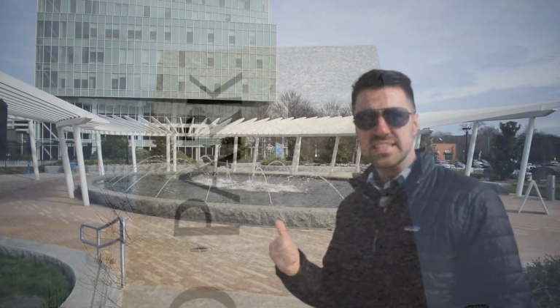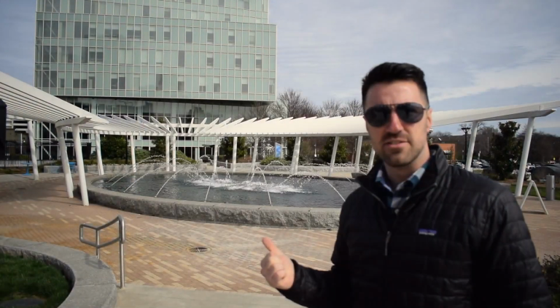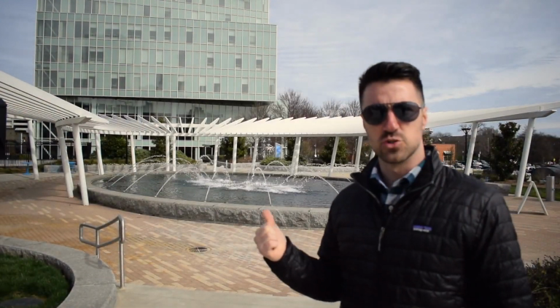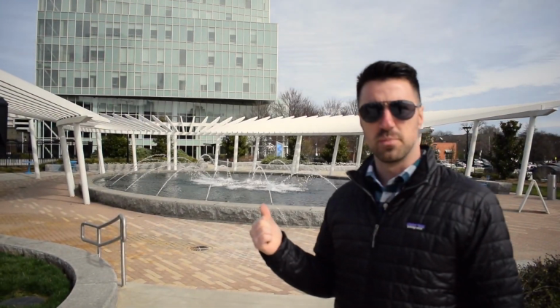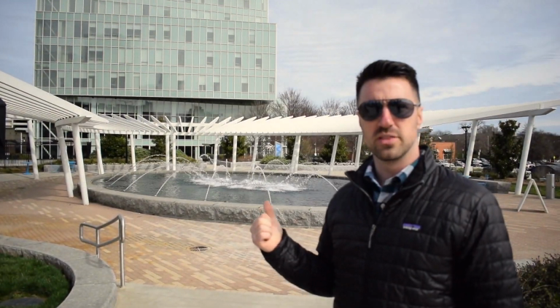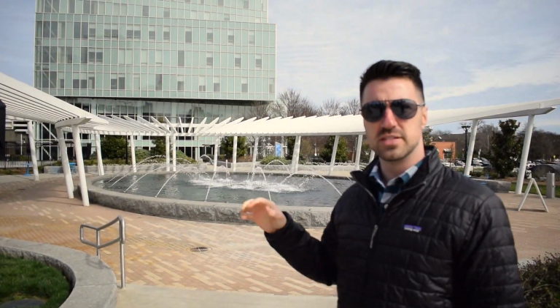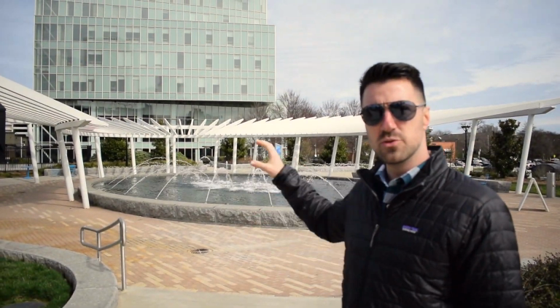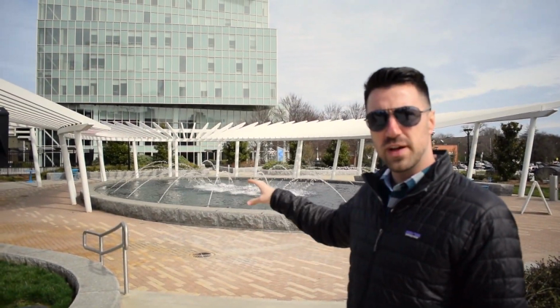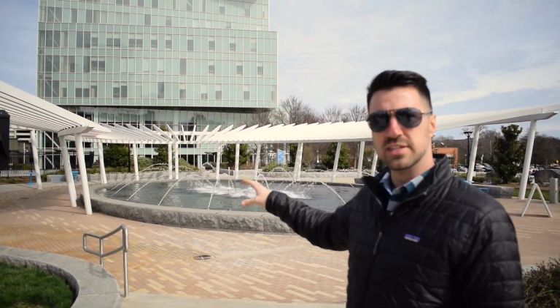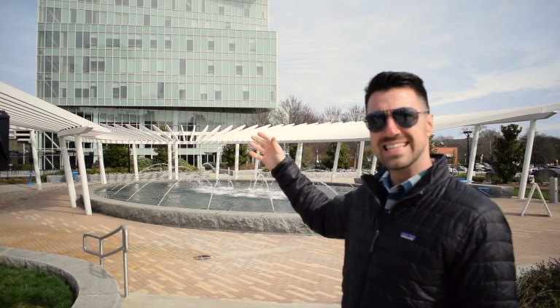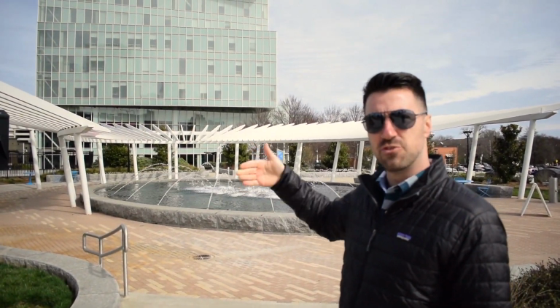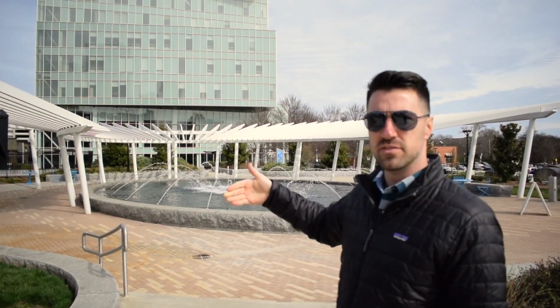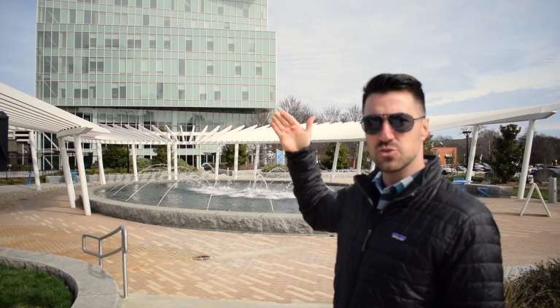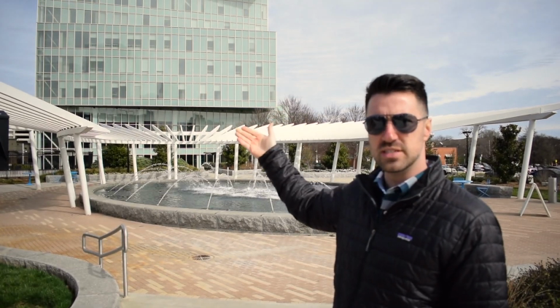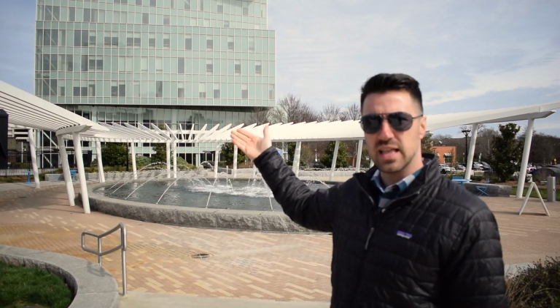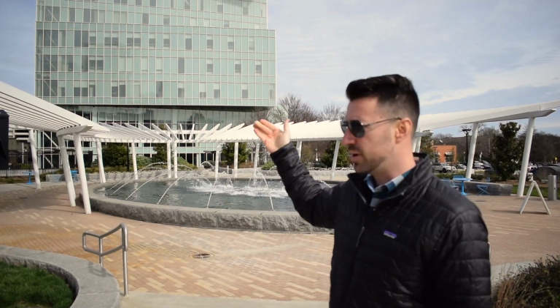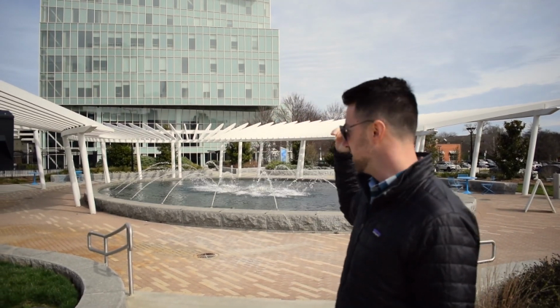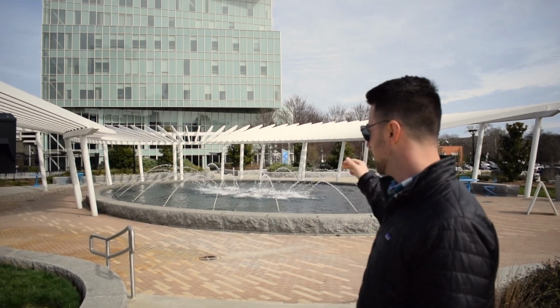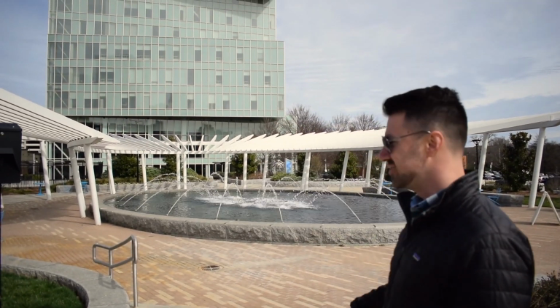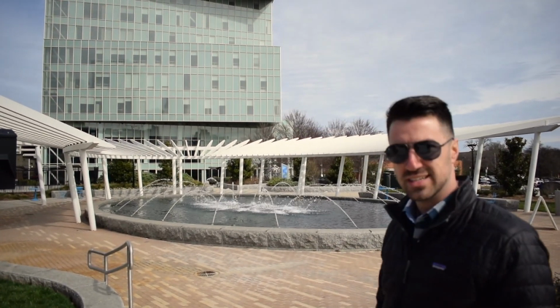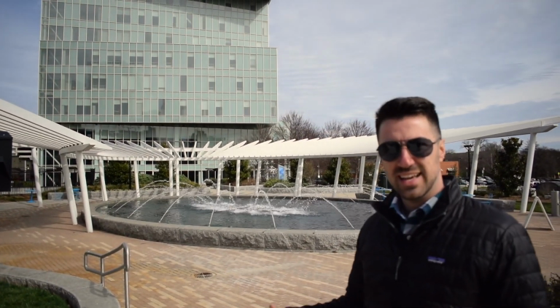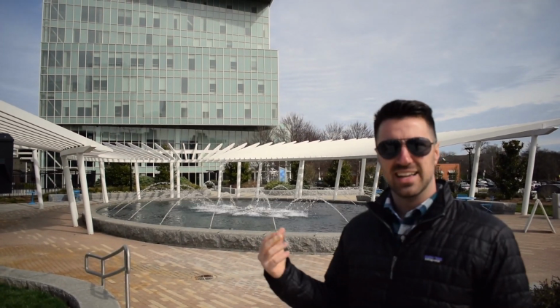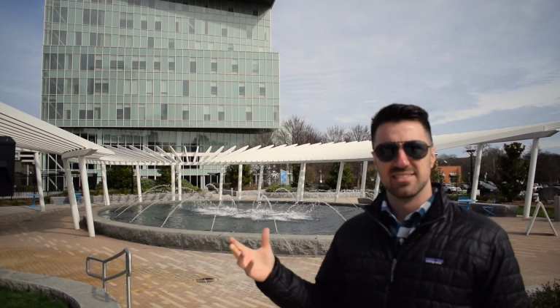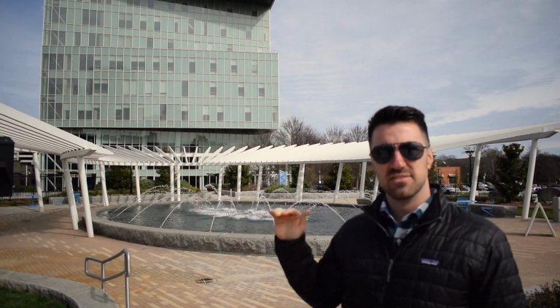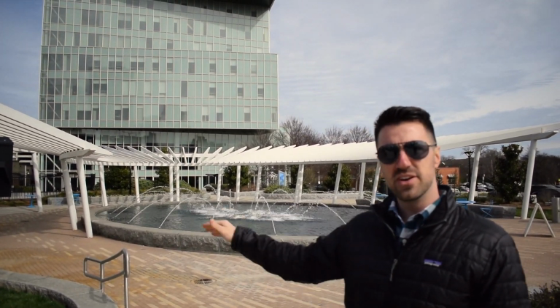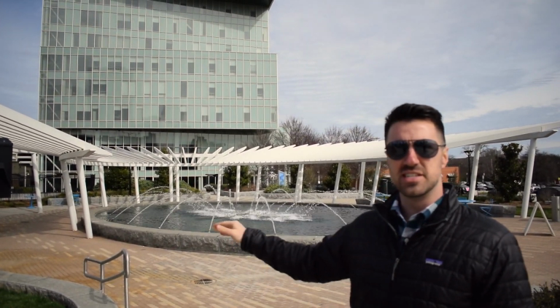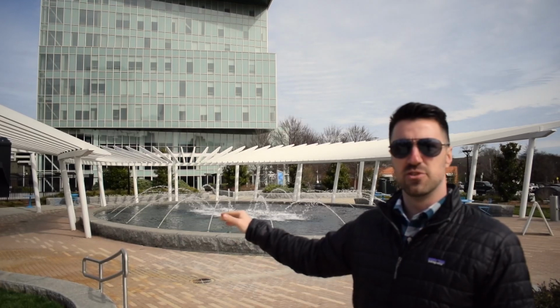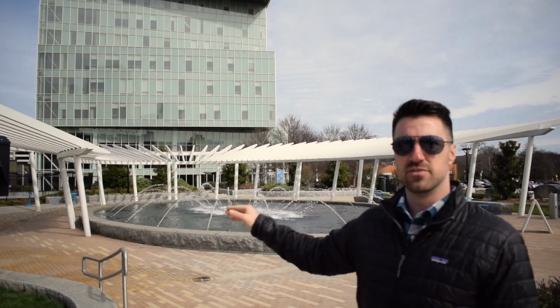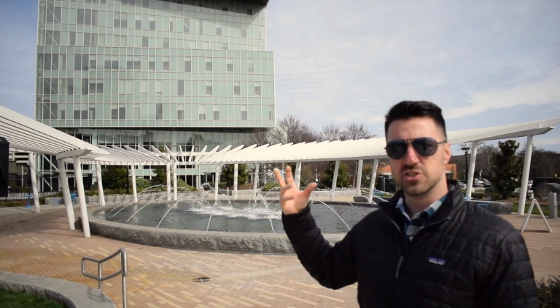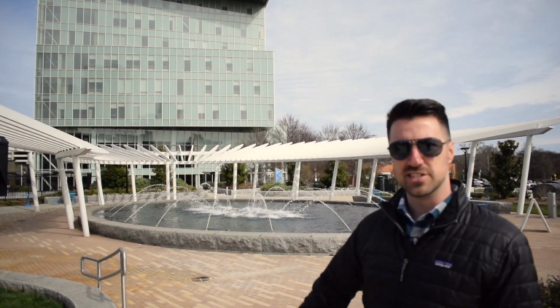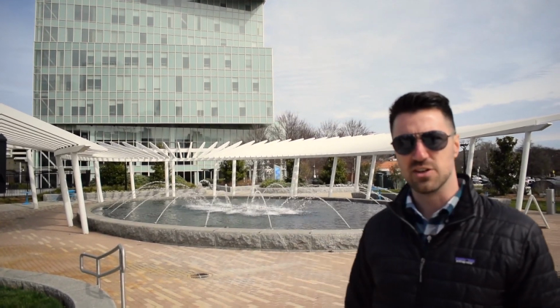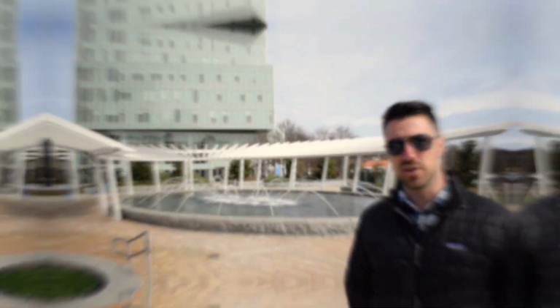On the east side of First Ward Park there is a beautiful fountain in front of the UNCC library that is just very nice to sit in front of and listen to the sound of water.